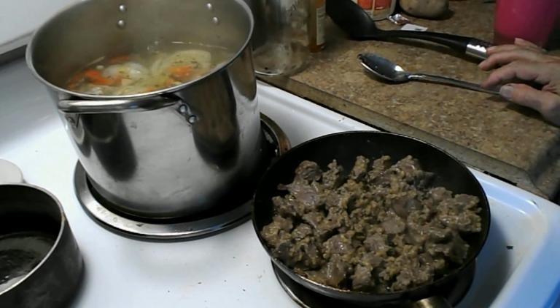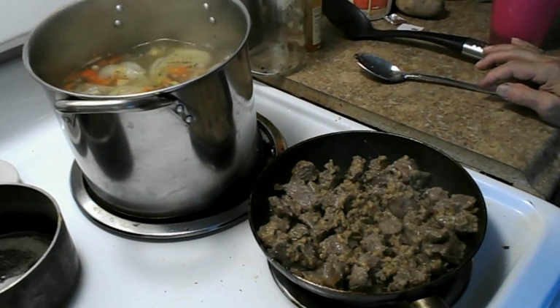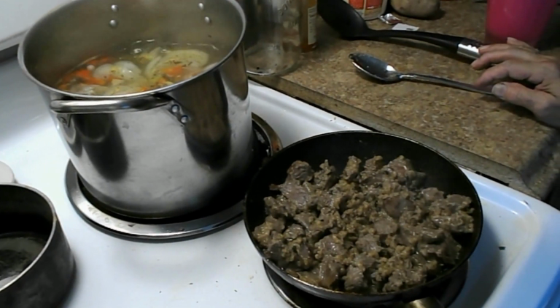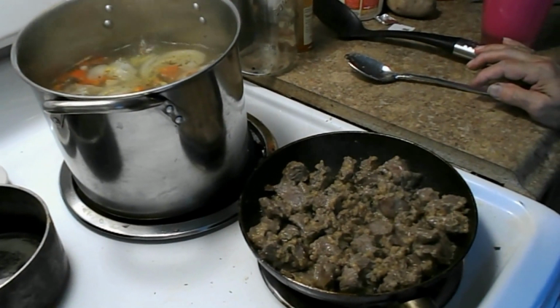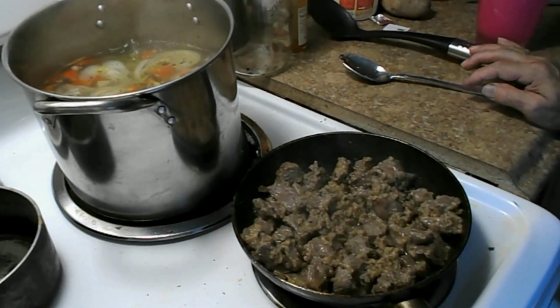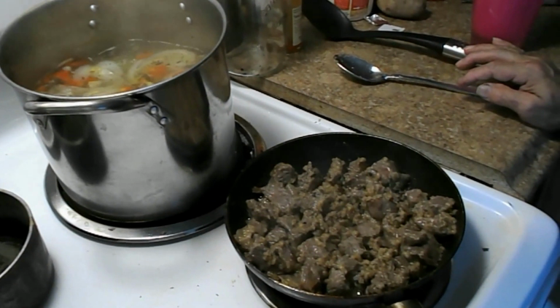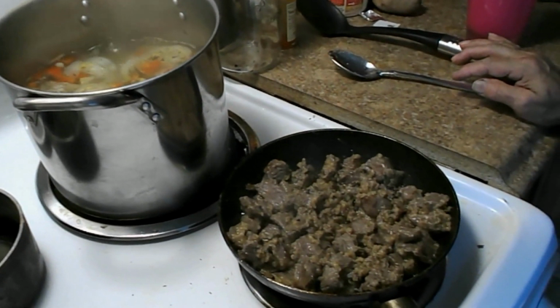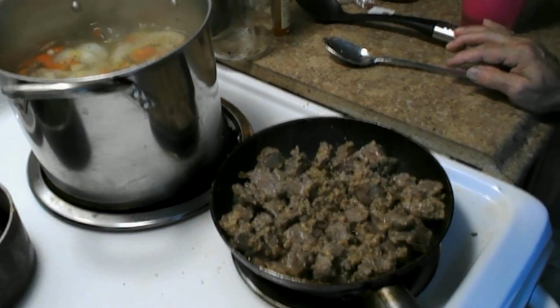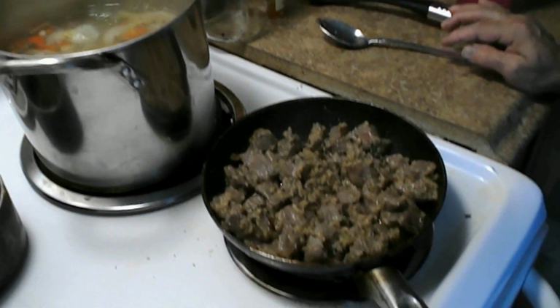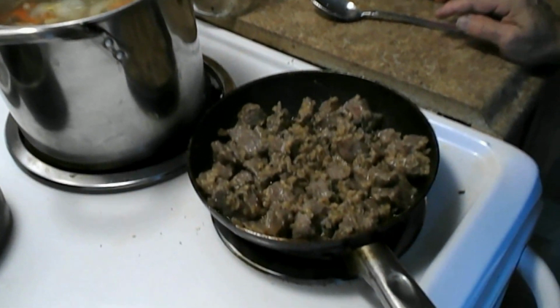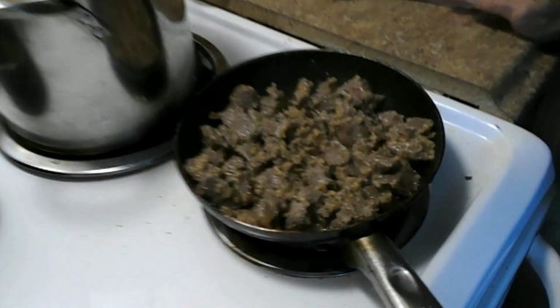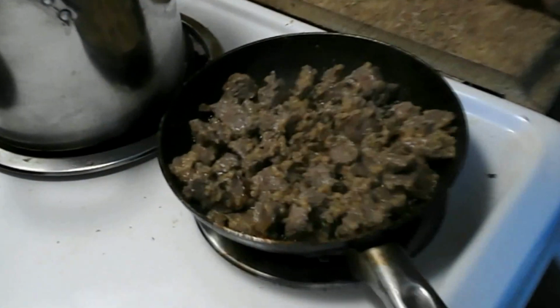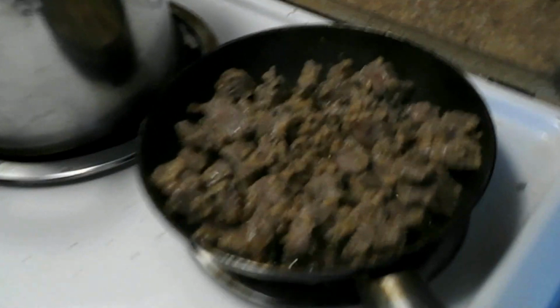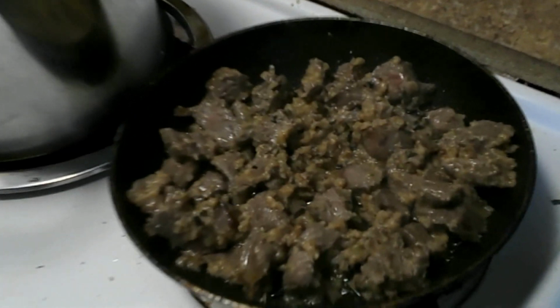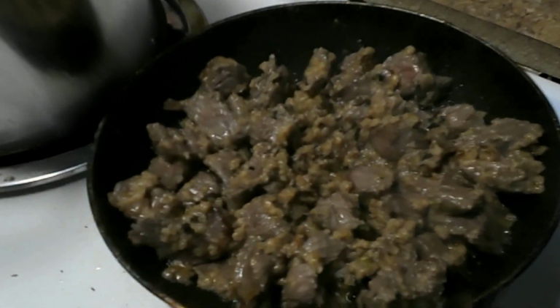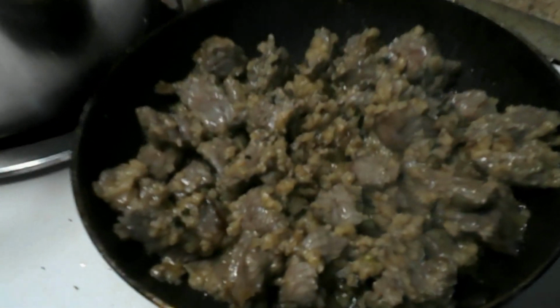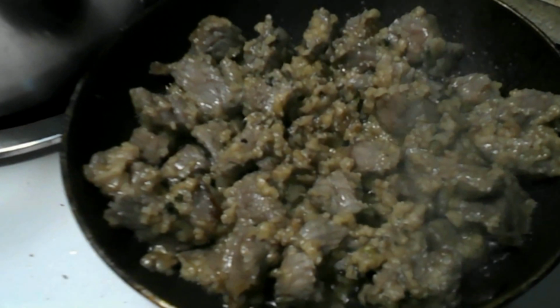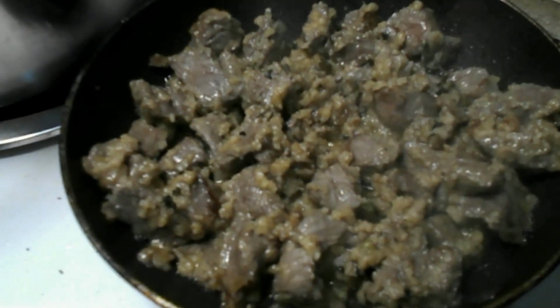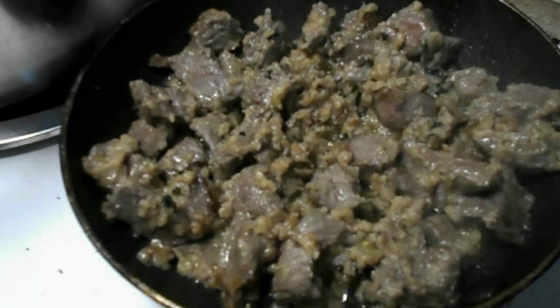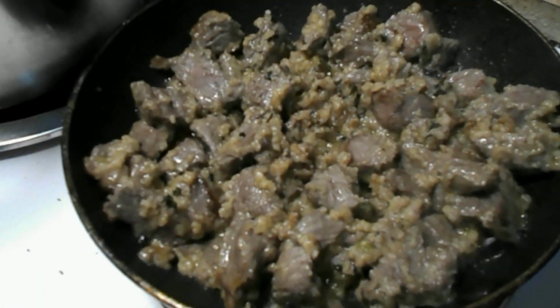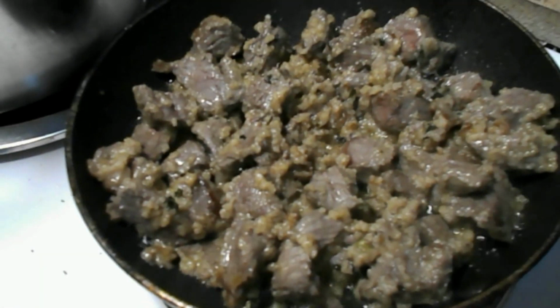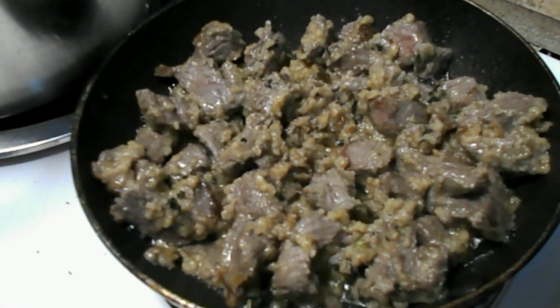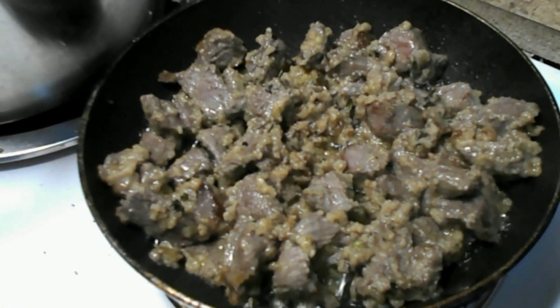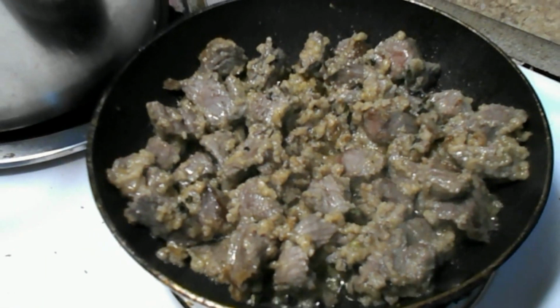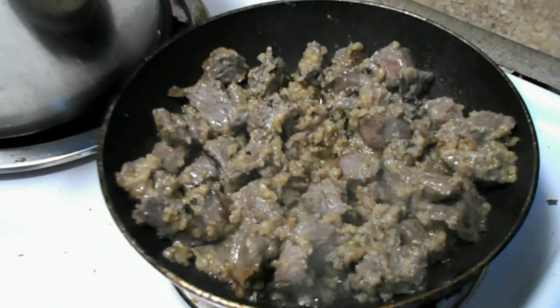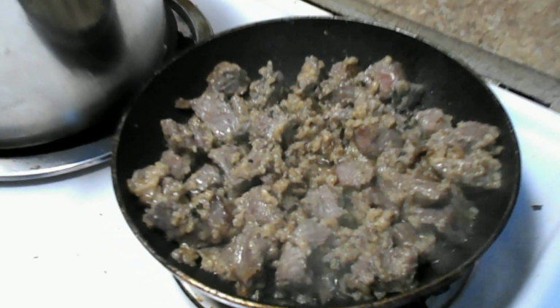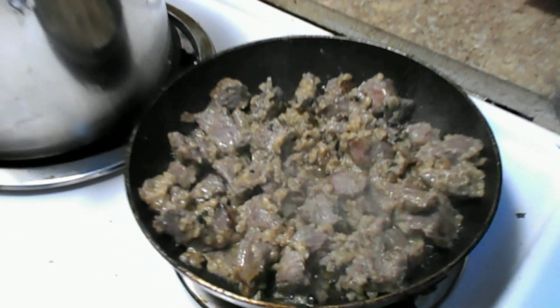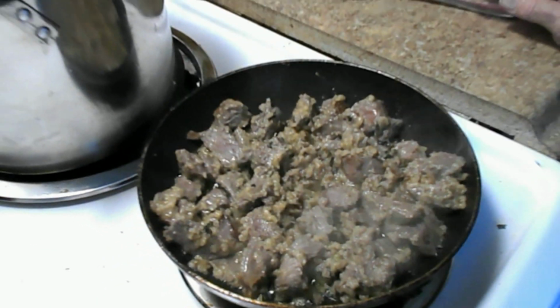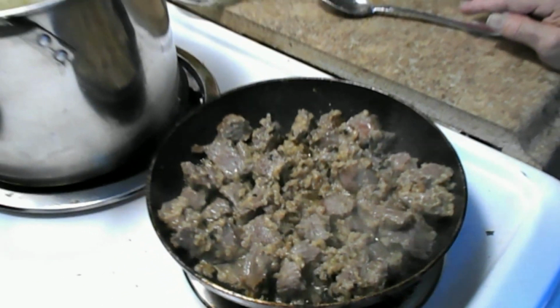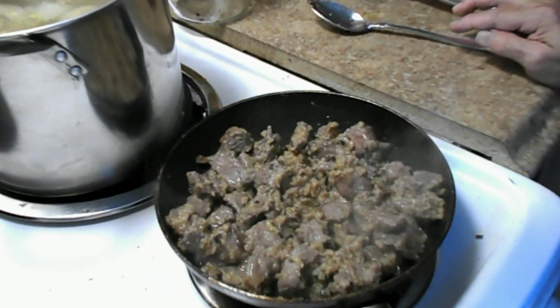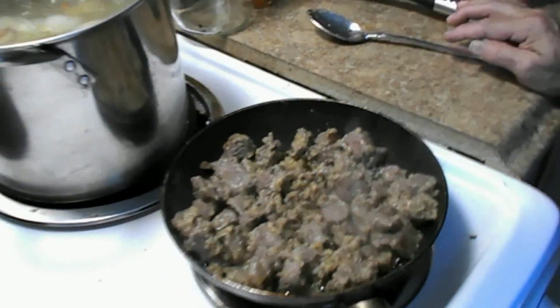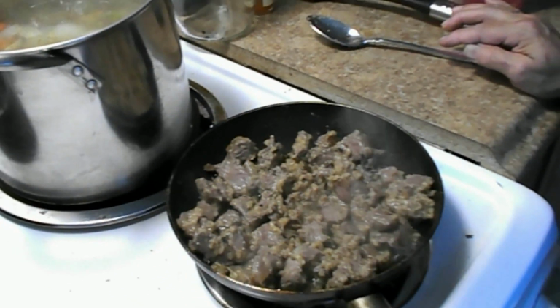Waiting for the flour to turn a little browner — that'll make it a deeper, beefy stew. There you go, alright.